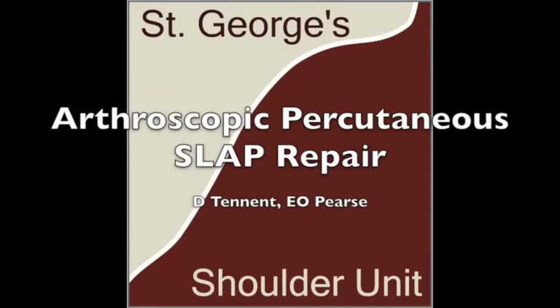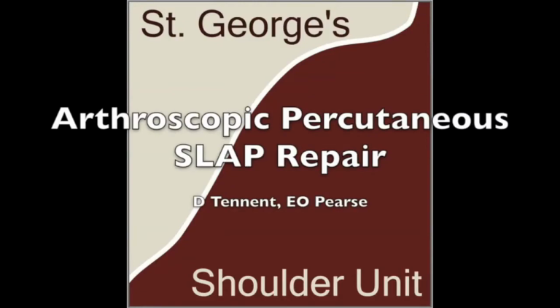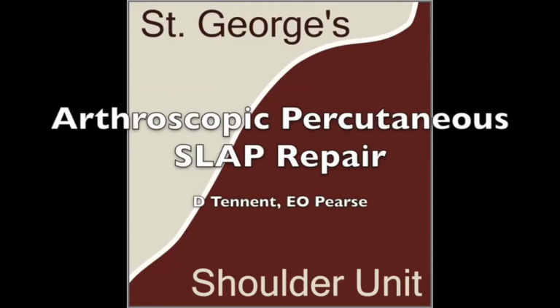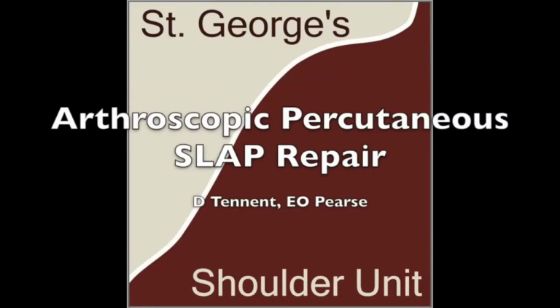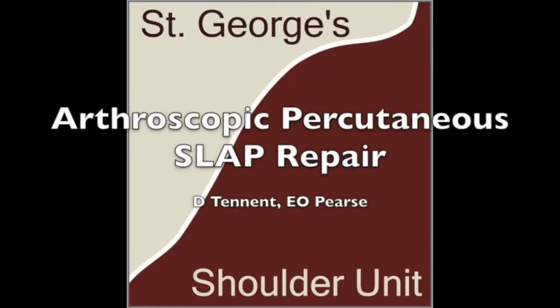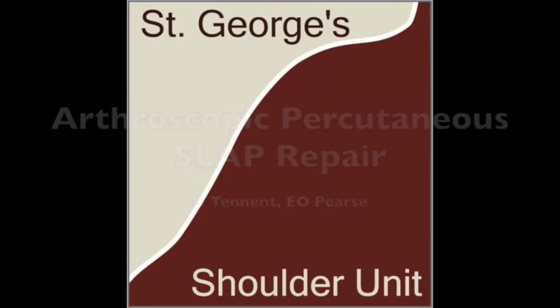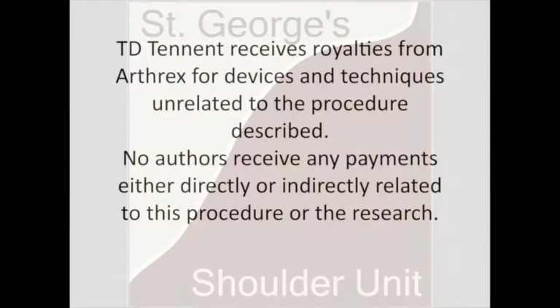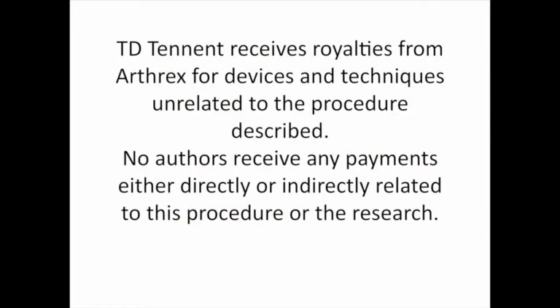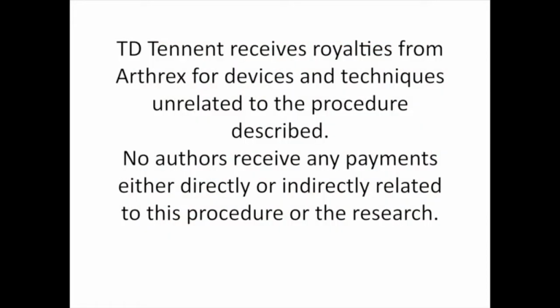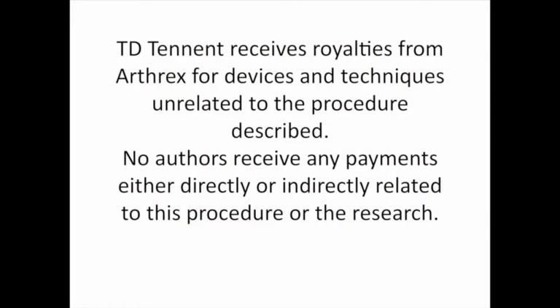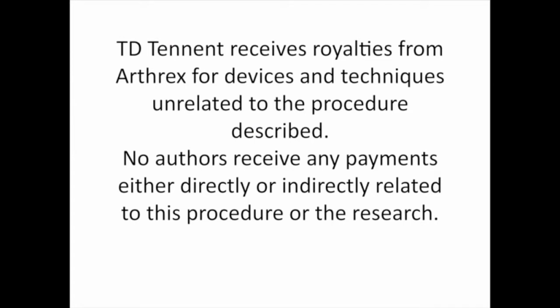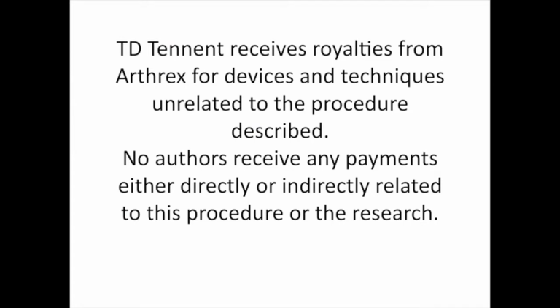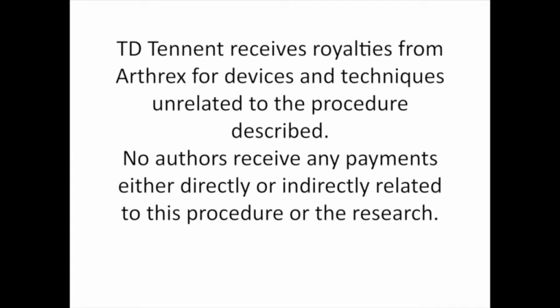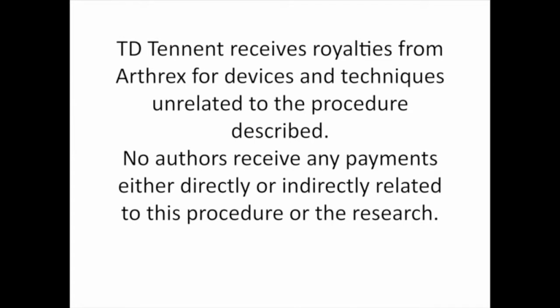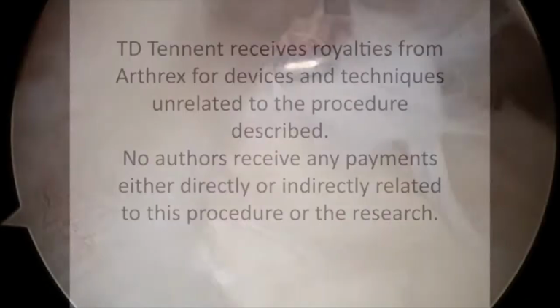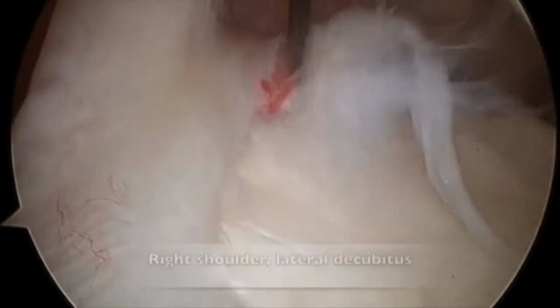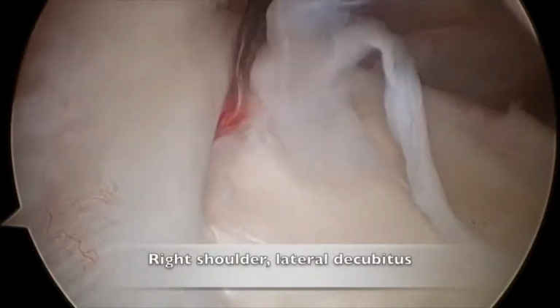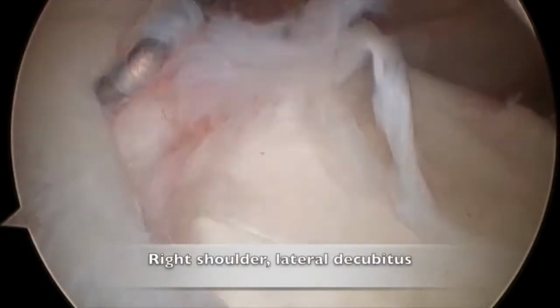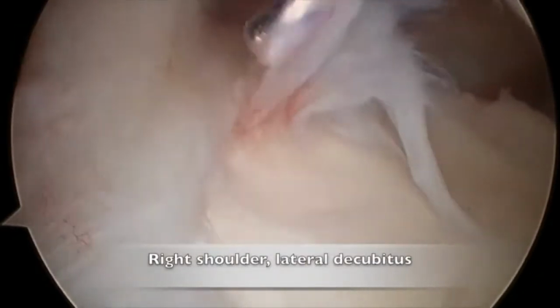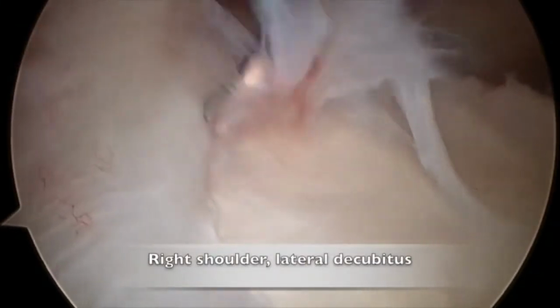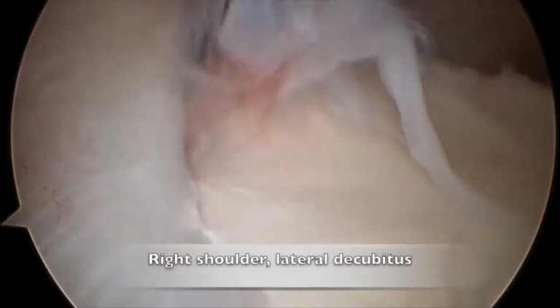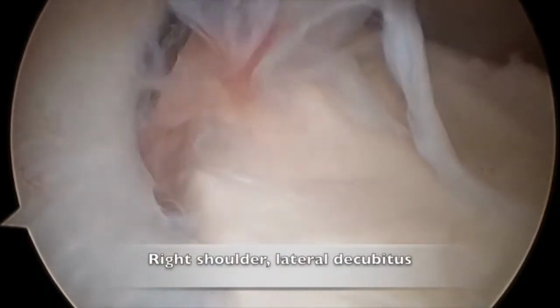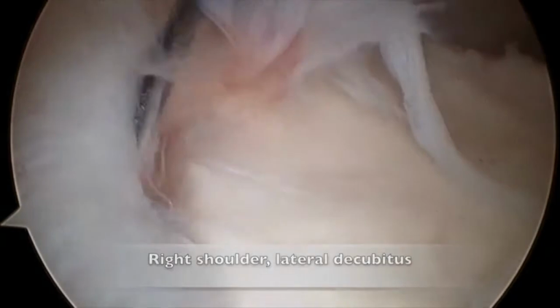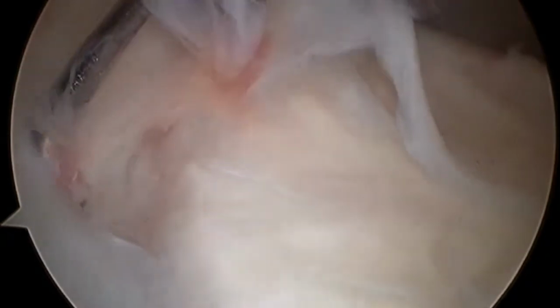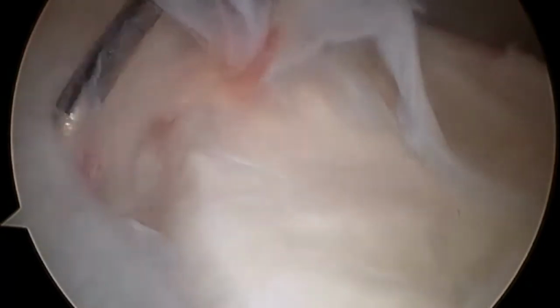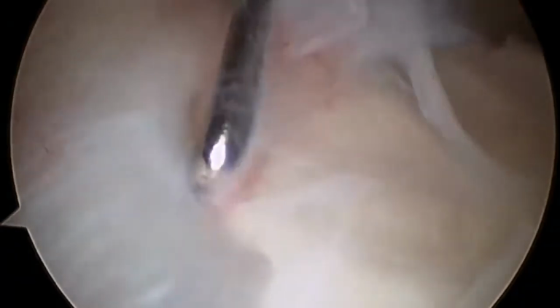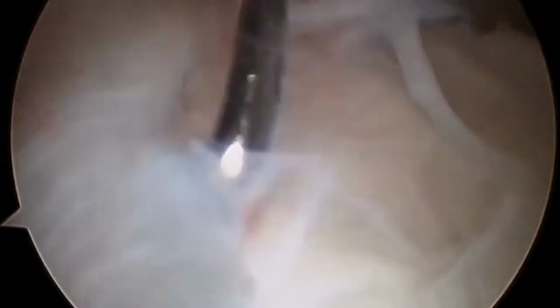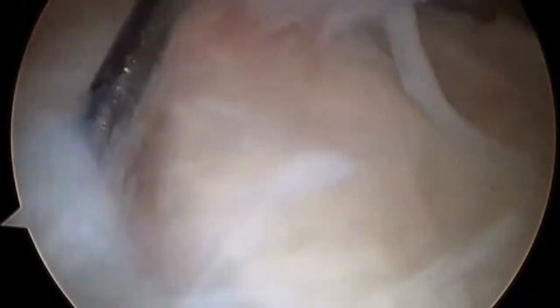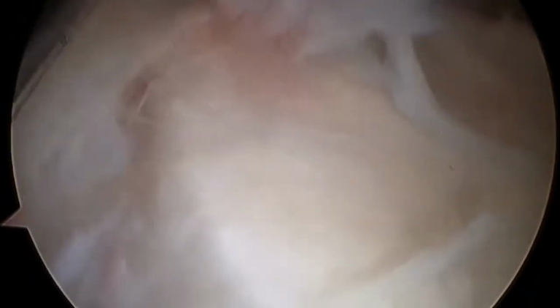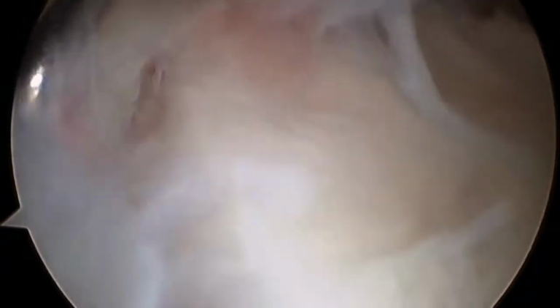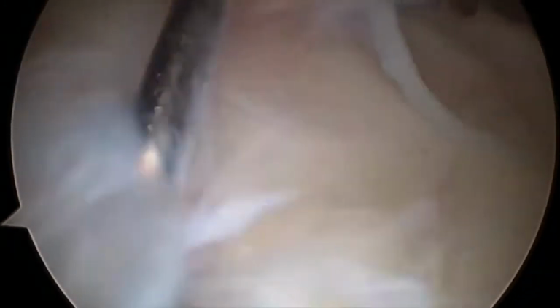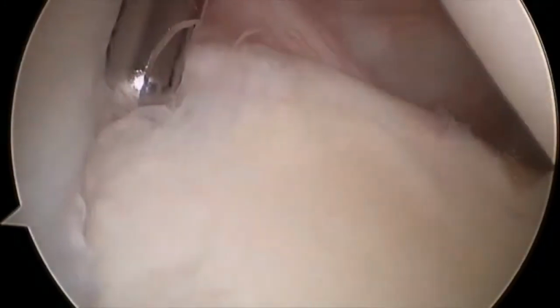Percutaneous mattress repair of a superior labral lesion. In this right shoulder in the lateral decubitus position, the superior labral tear can be clearly seen.